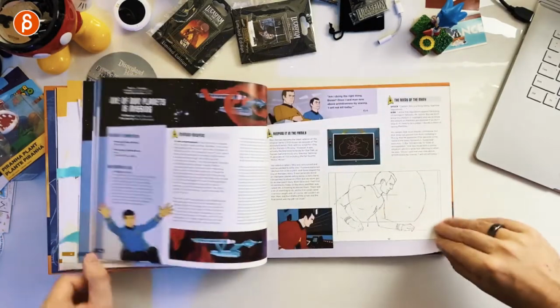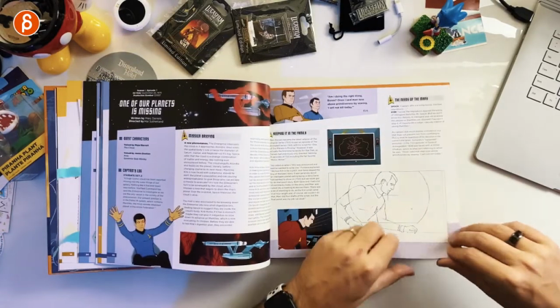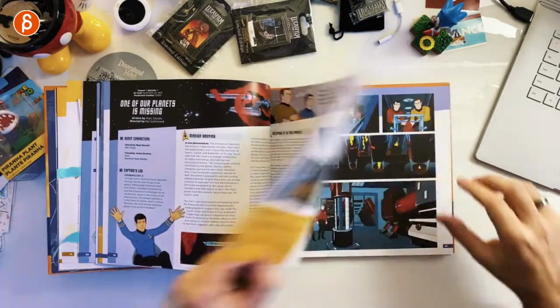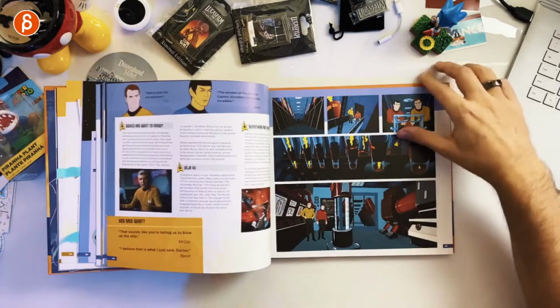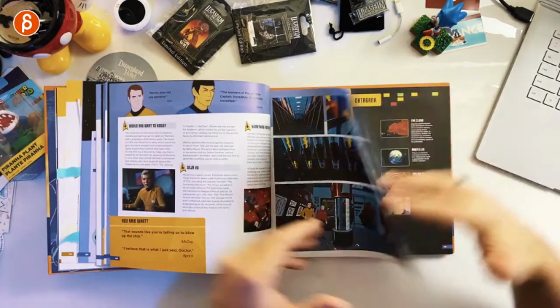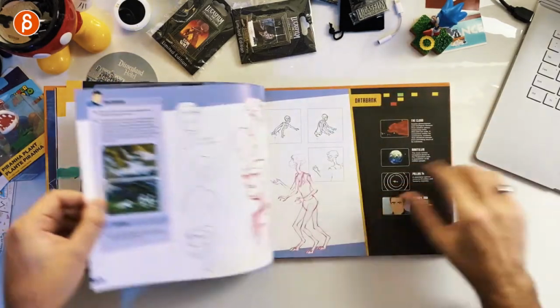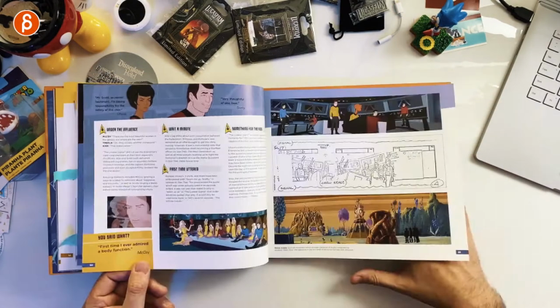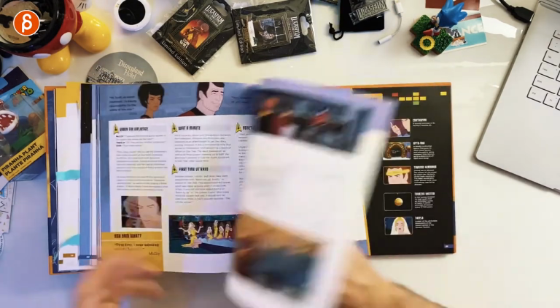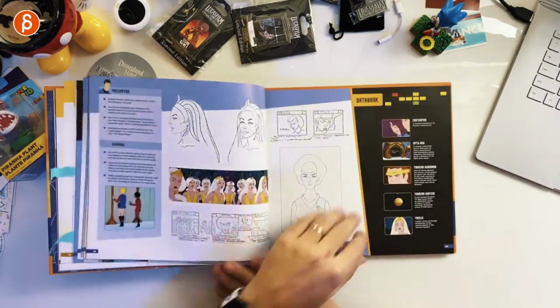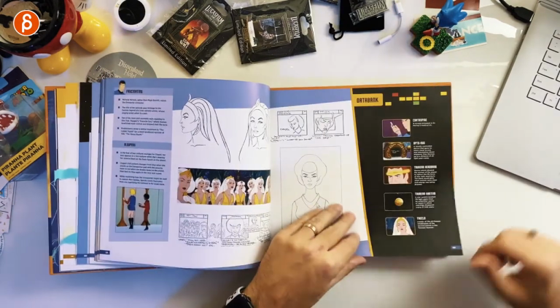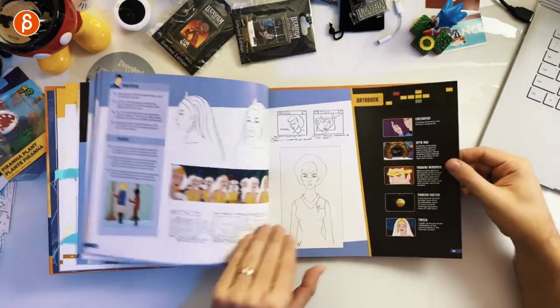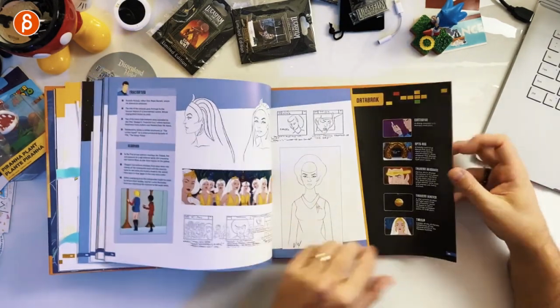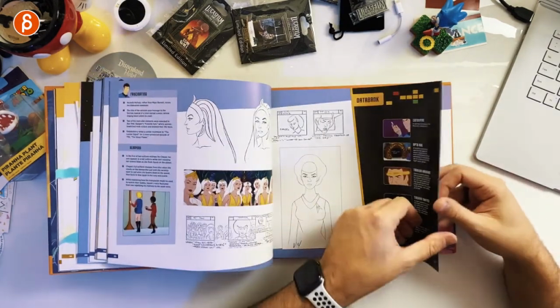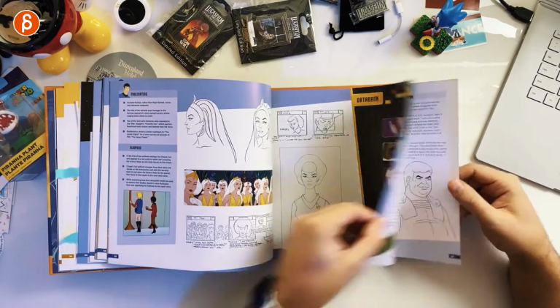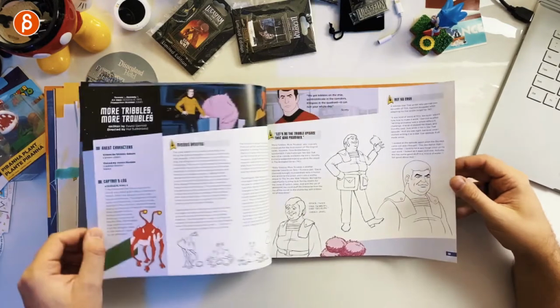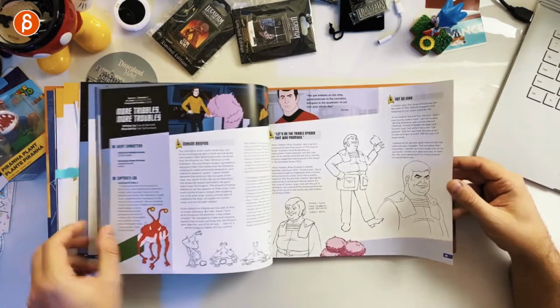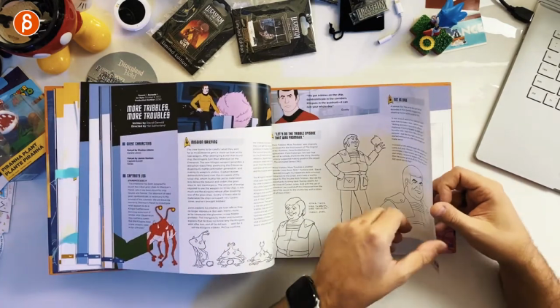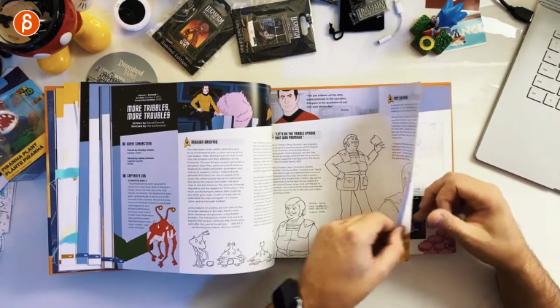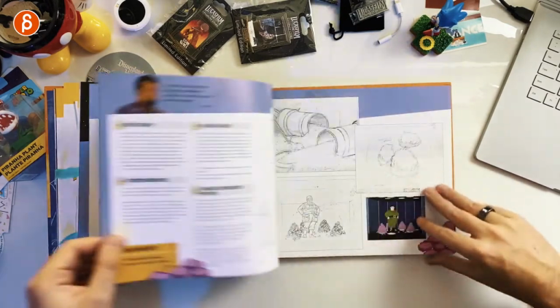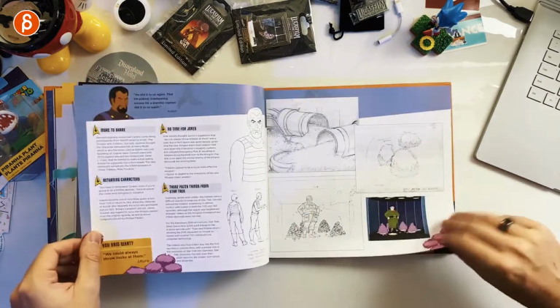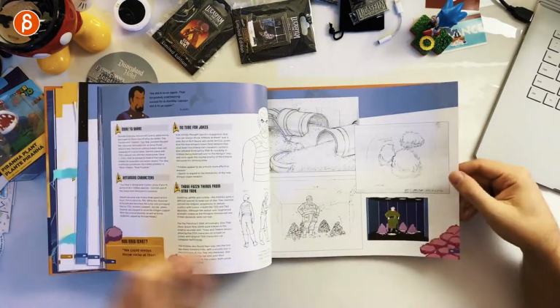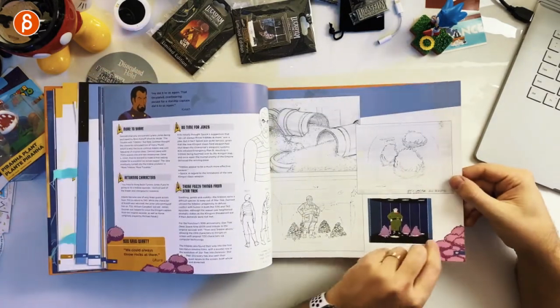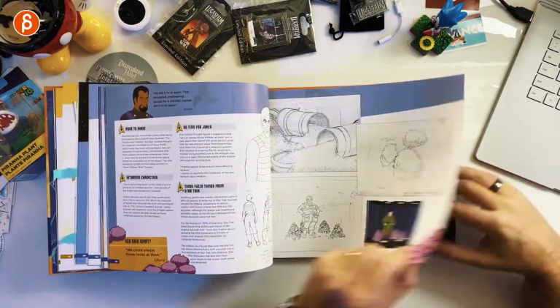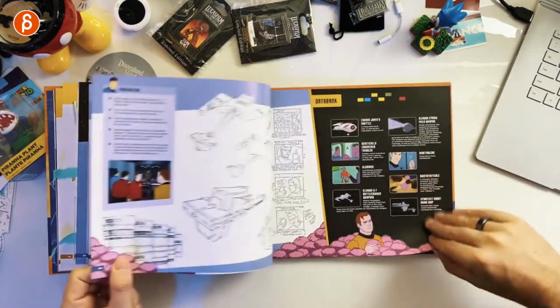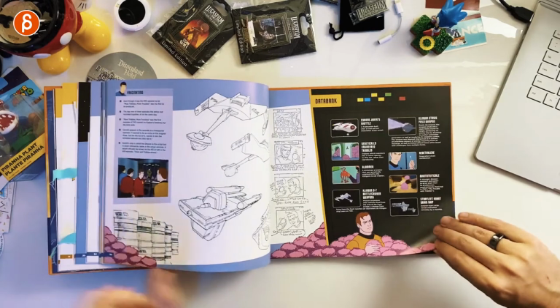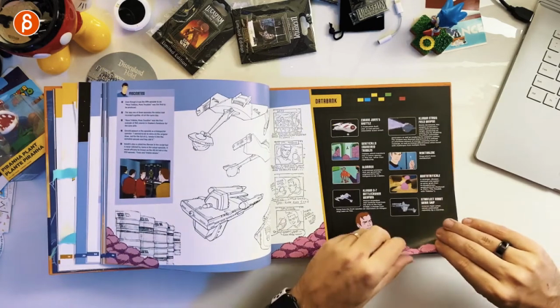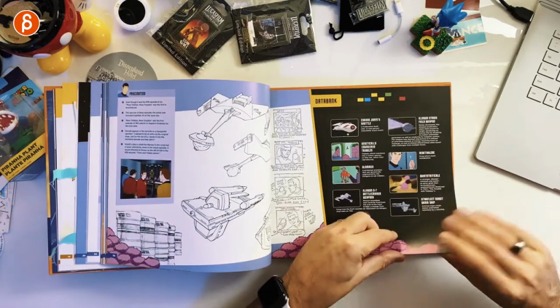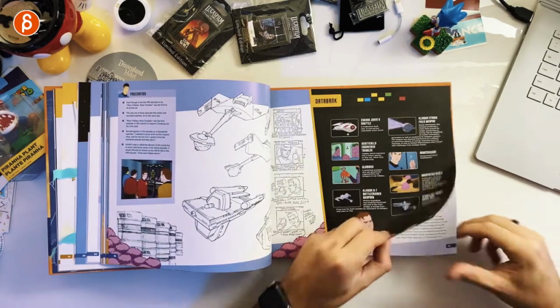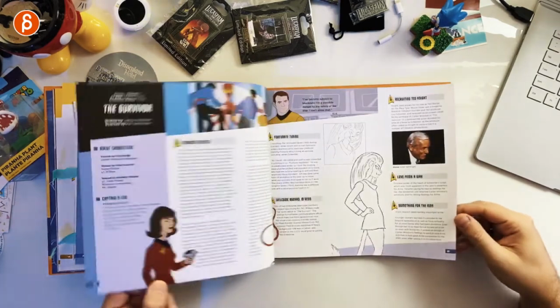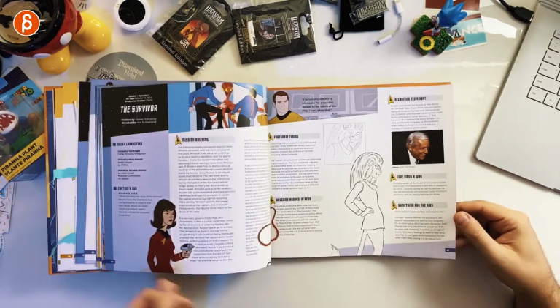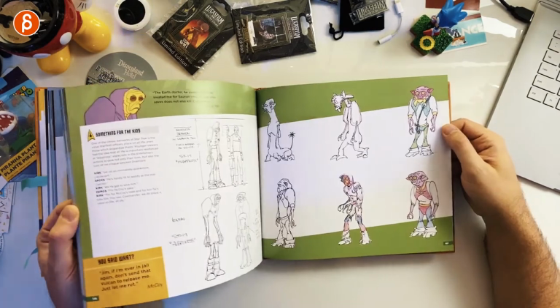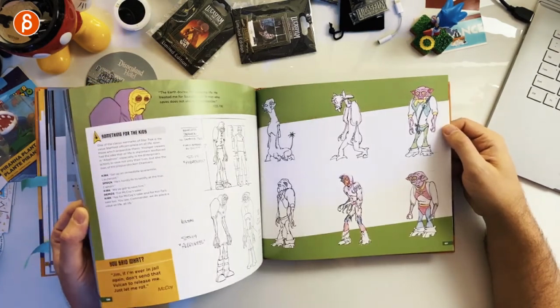There's a ton of artwork, a ton of sketches and model sheets. Even if you haven't seen the show and you're somewhat interested in Star Trek, just seeing all of the designs is fantastic.